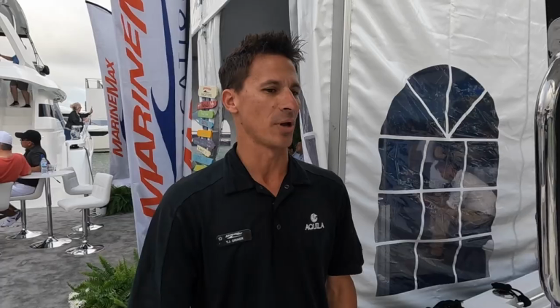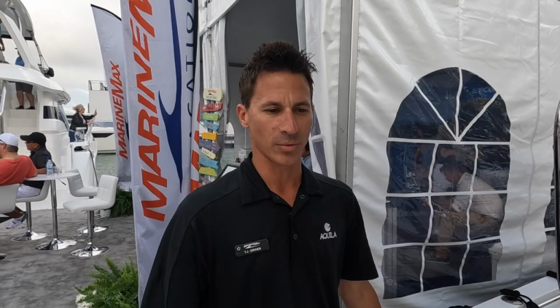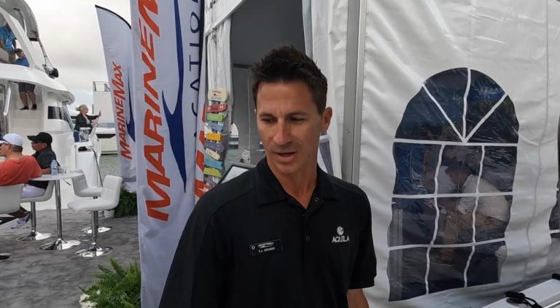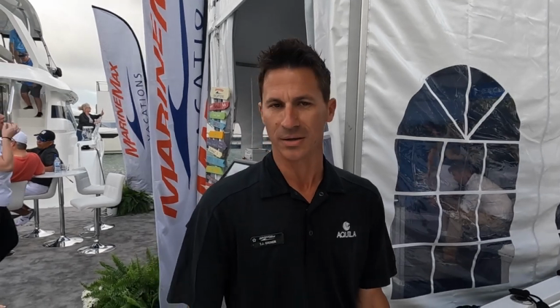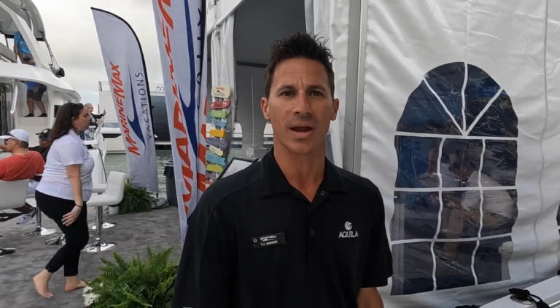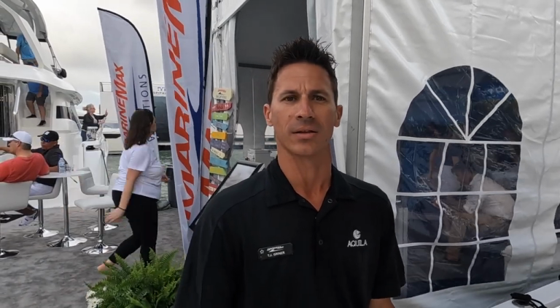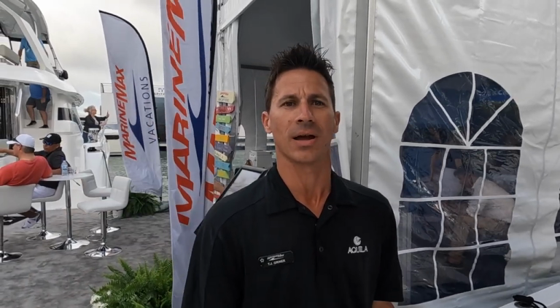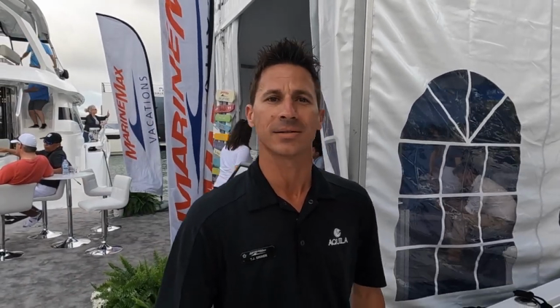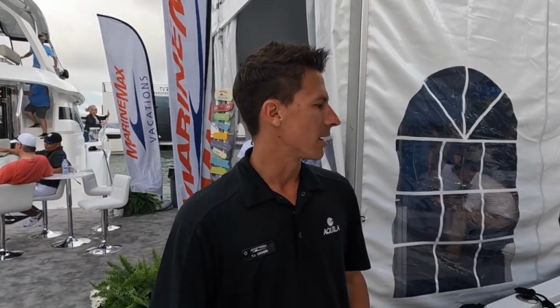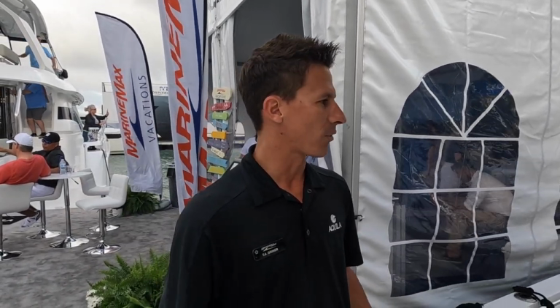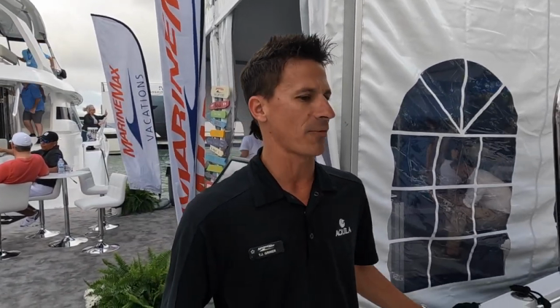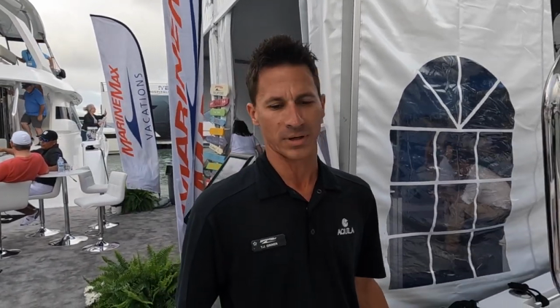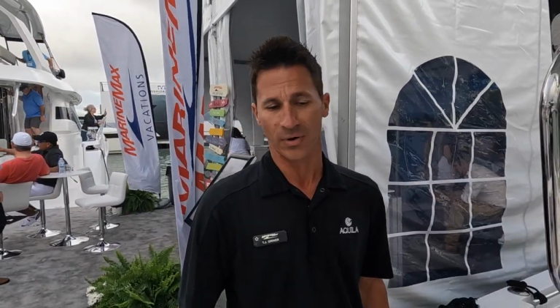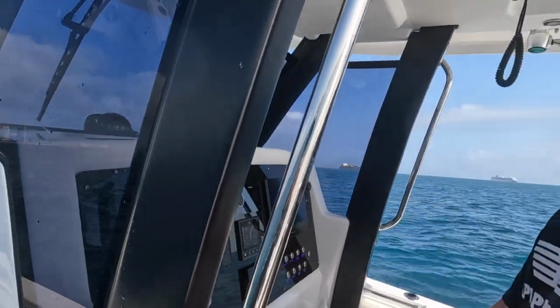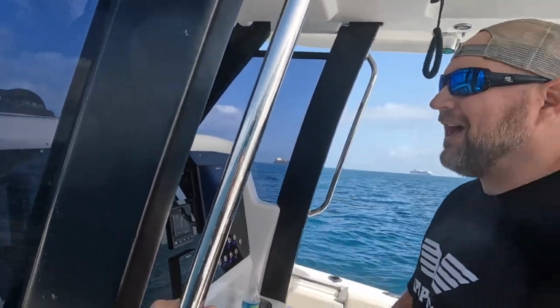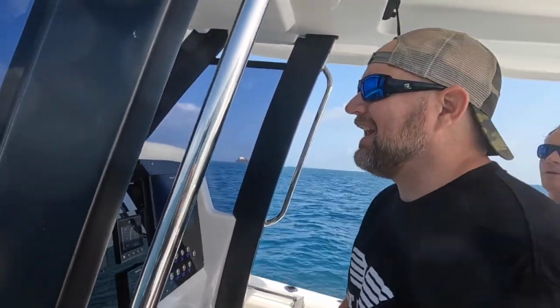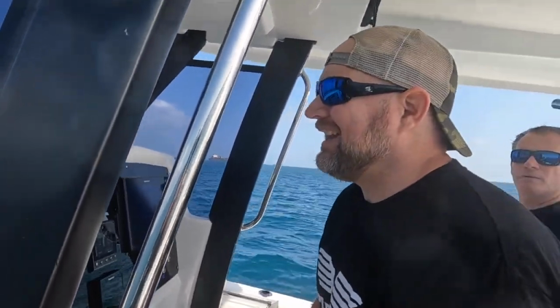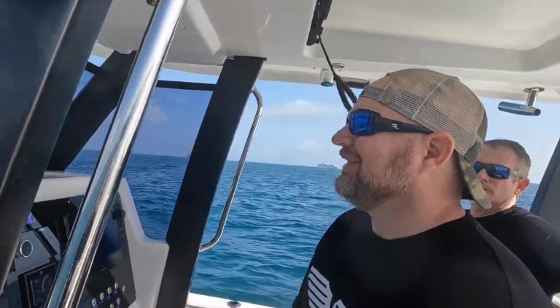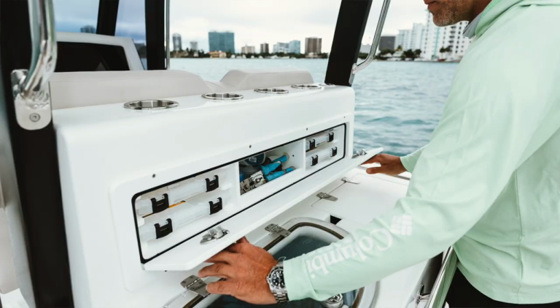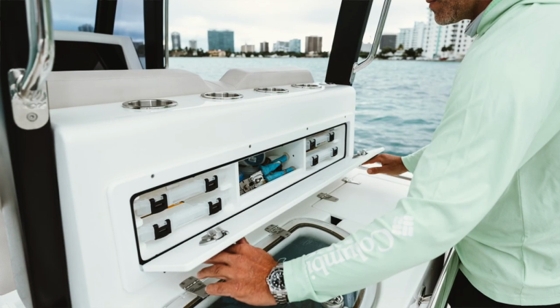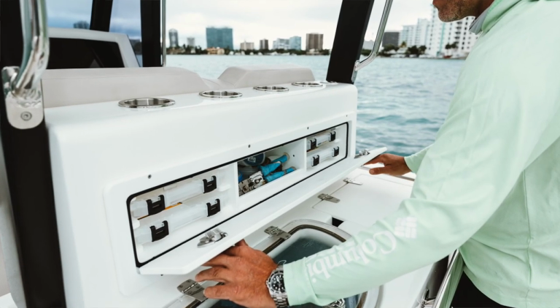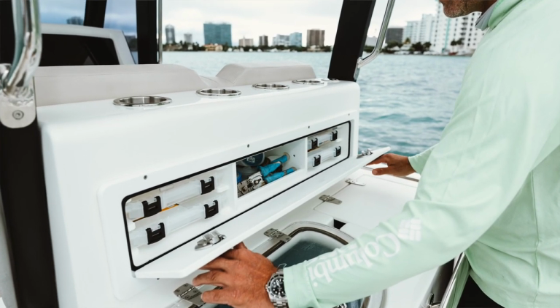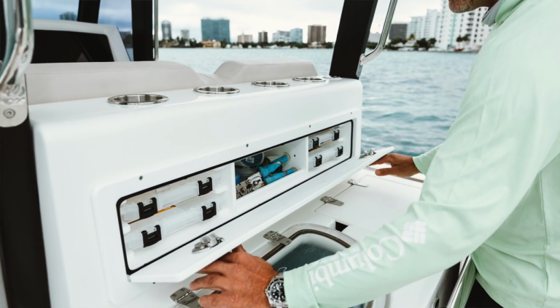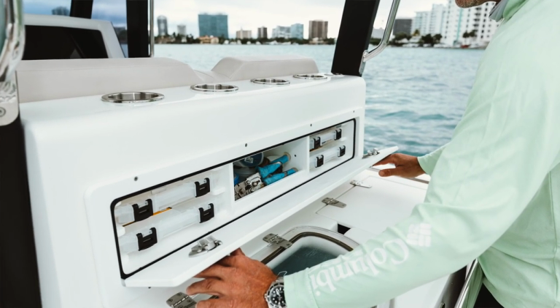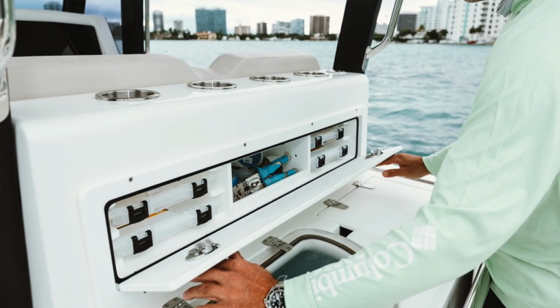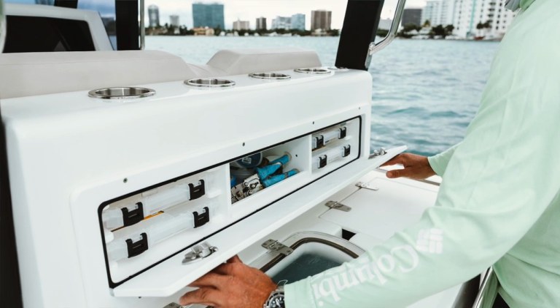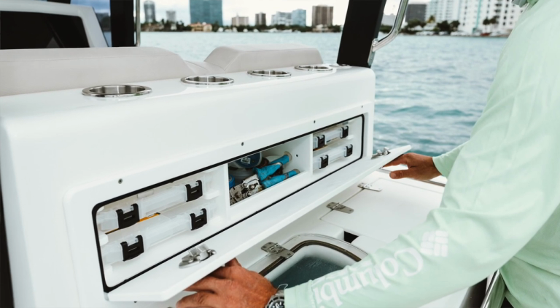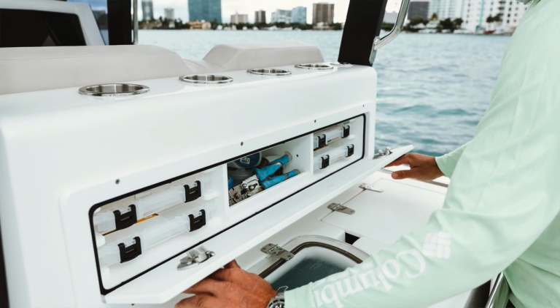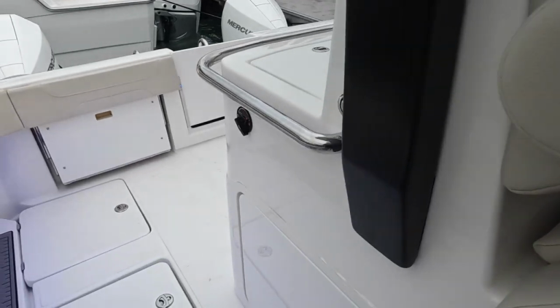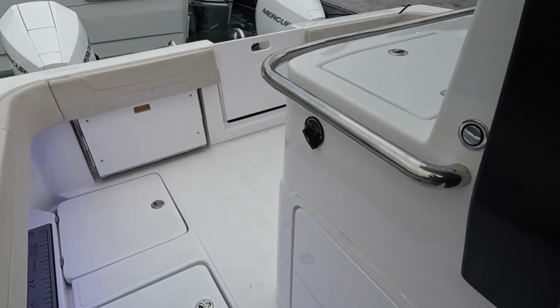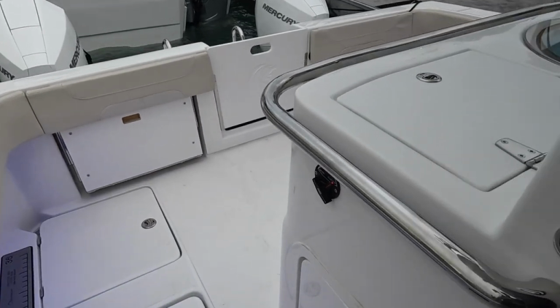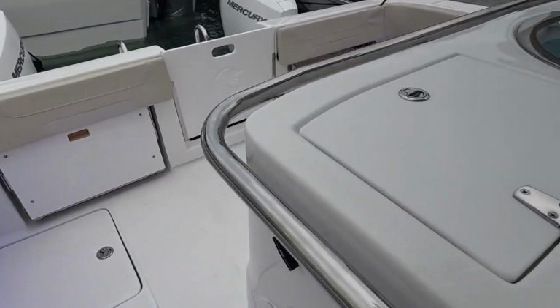Such an awesome boat, this 28 Aquila Molokai Cat. Great platform. It's very stable. The boat rides amazing. I've got a lot of features for fishing, a ton of tackle storage. We do have some jump seats in the back to sit.